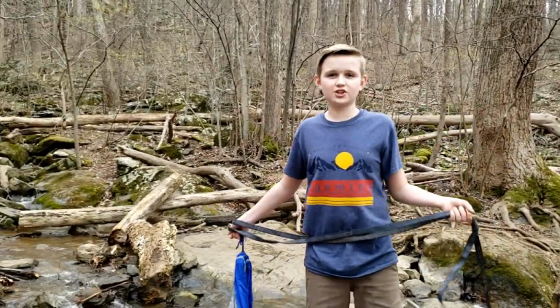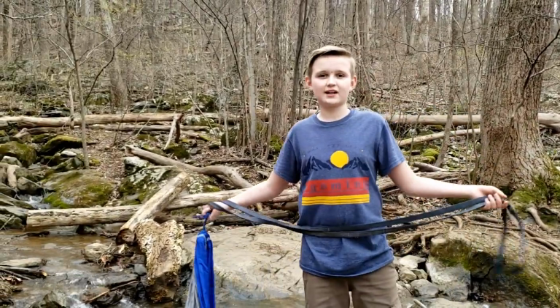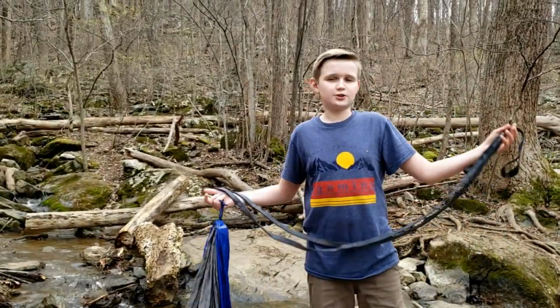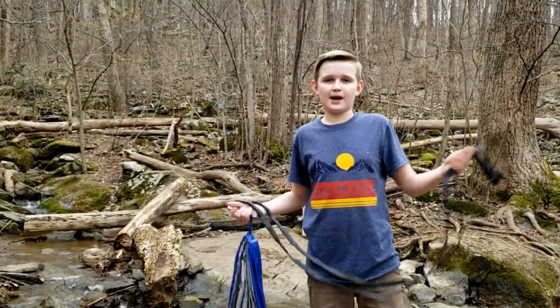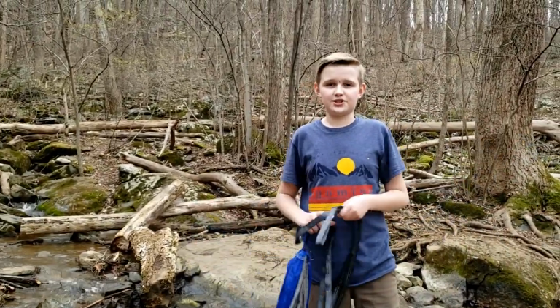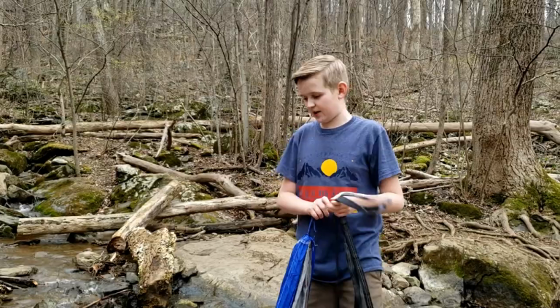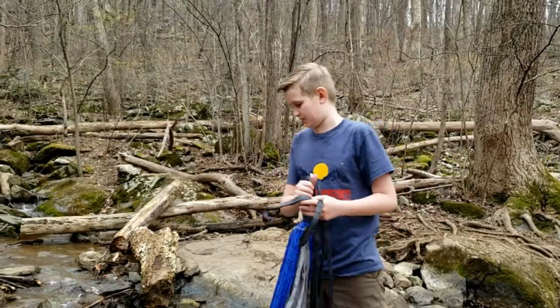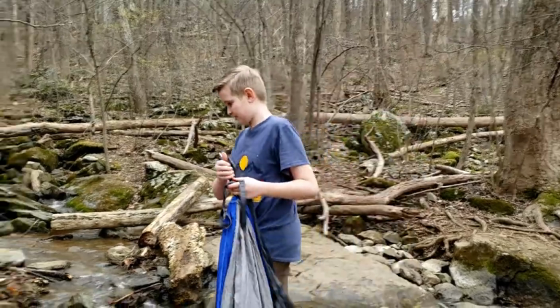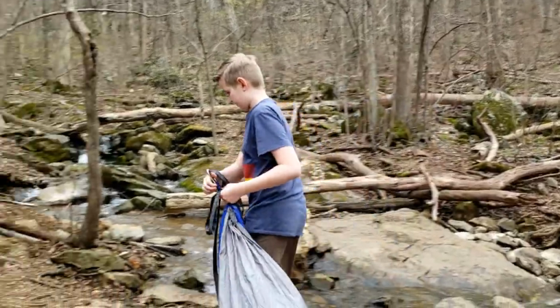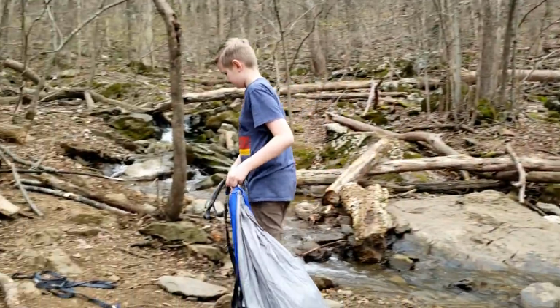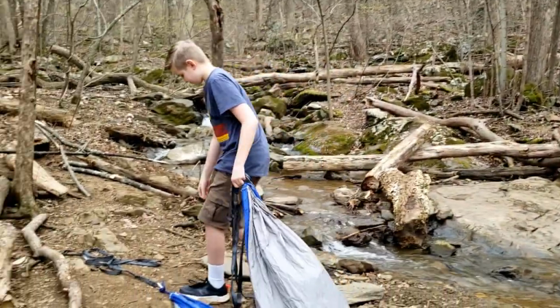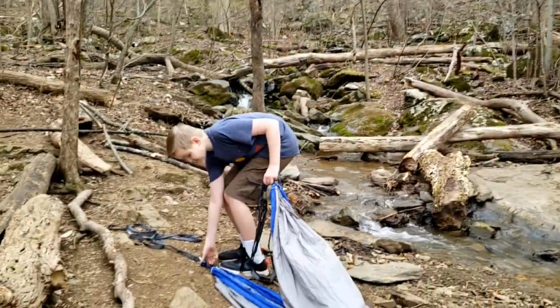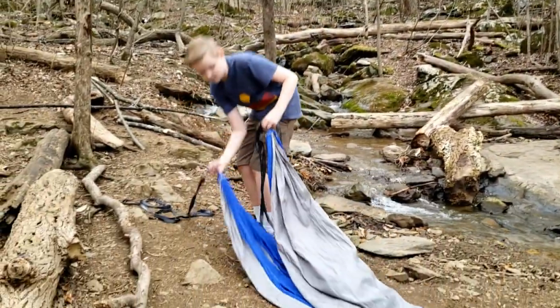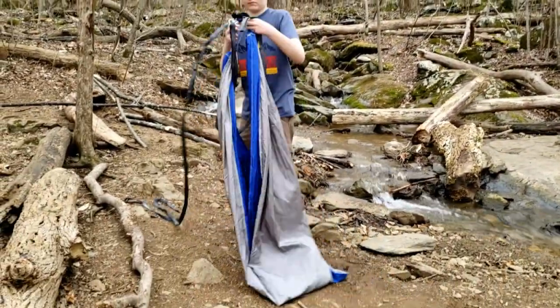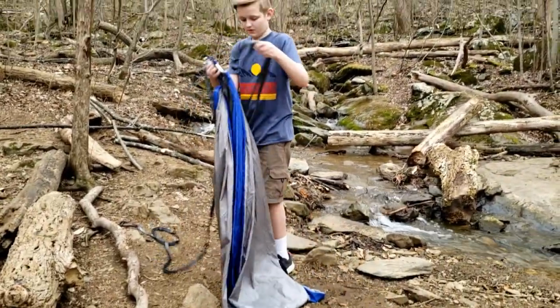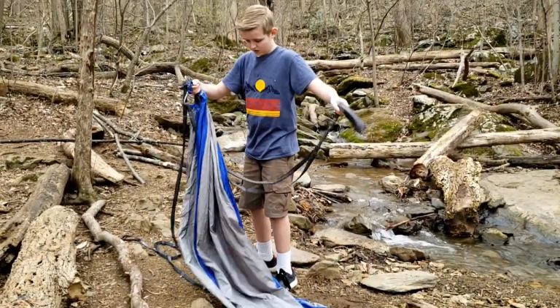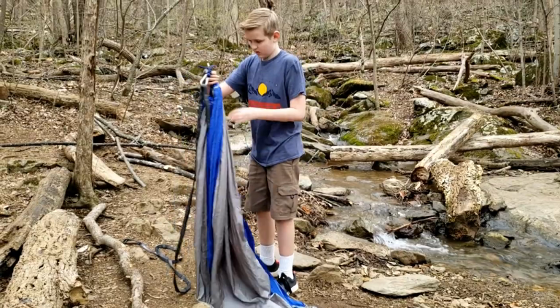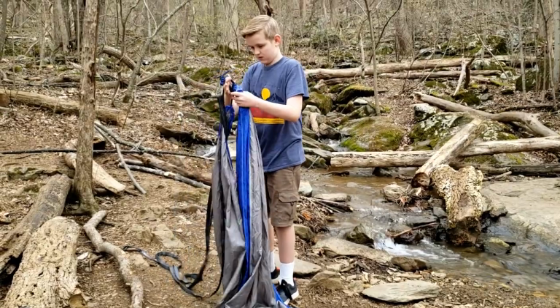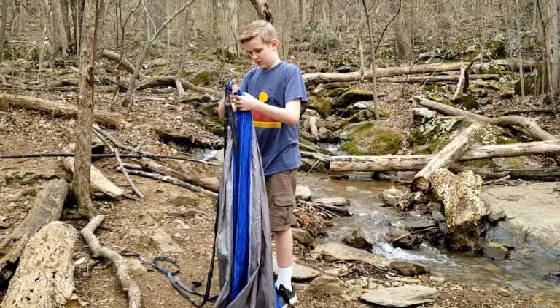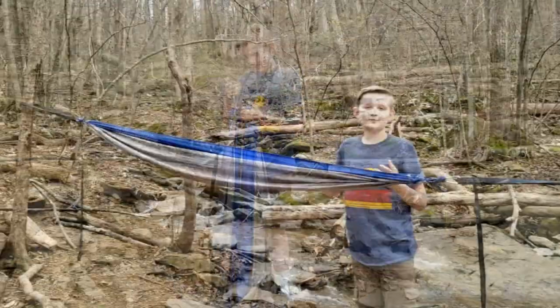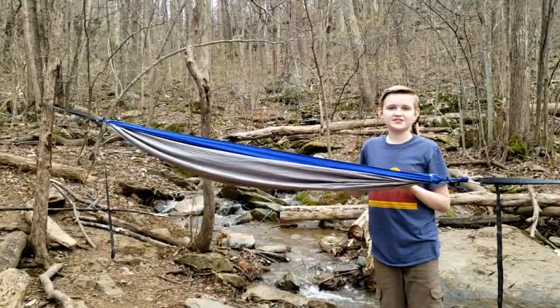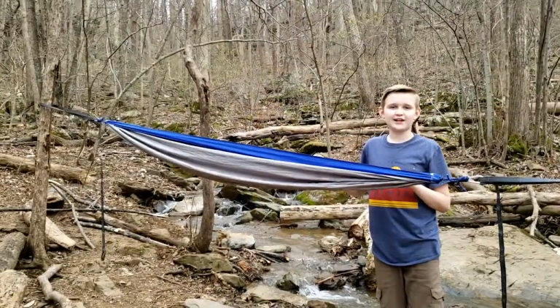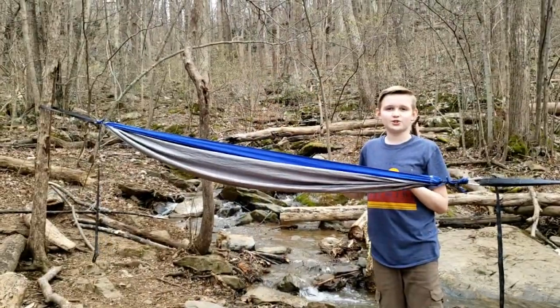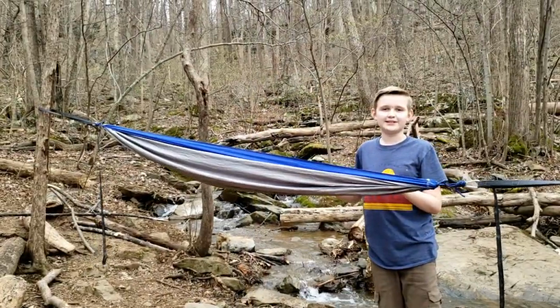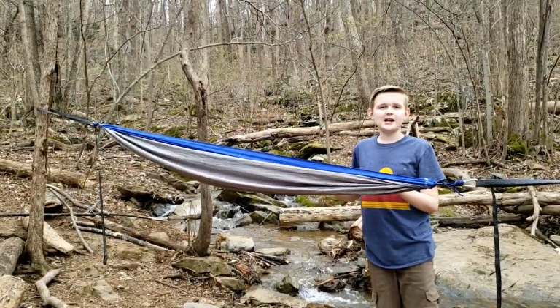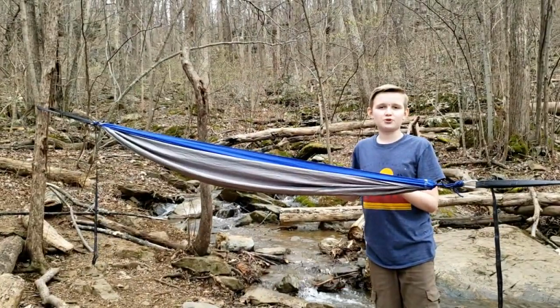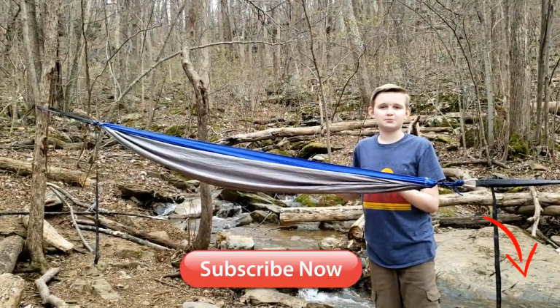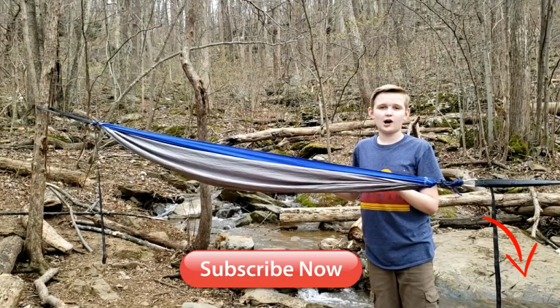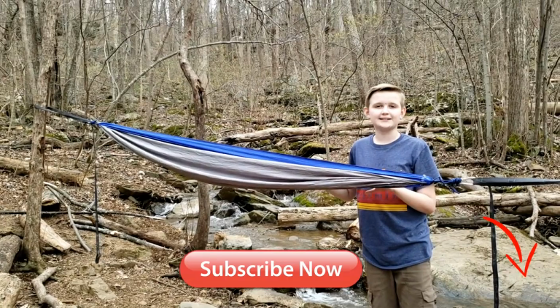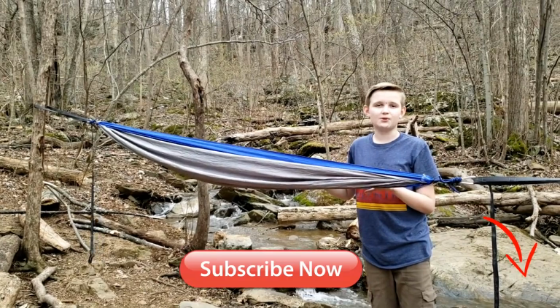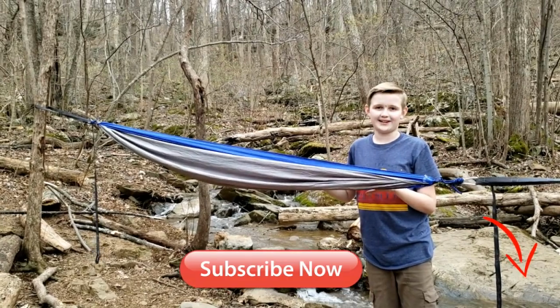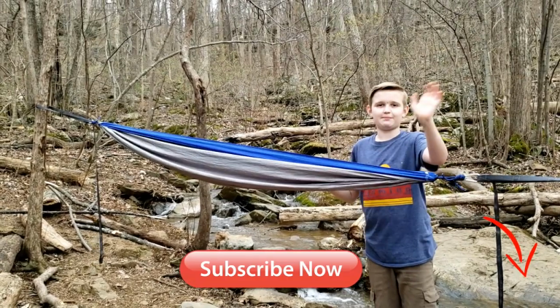And that's how you put up and take down a hammock. If you guys enjoyed this video, please like, subscribe, and comment. I'll see you all in the next video. Bye!